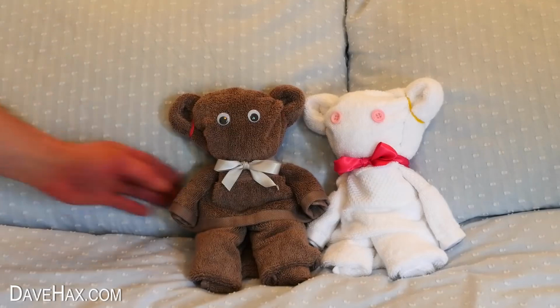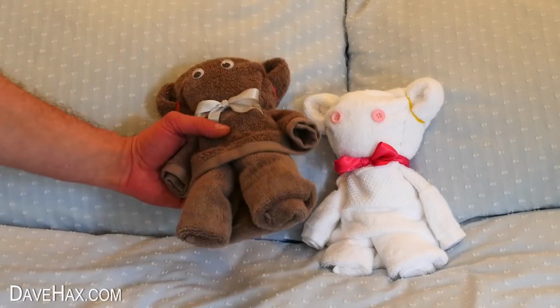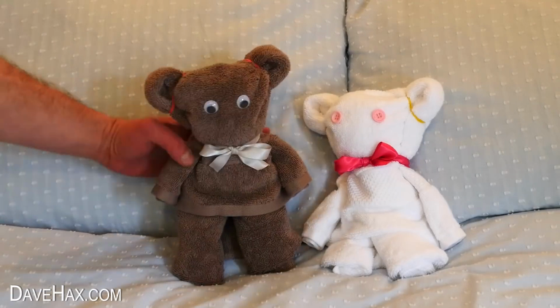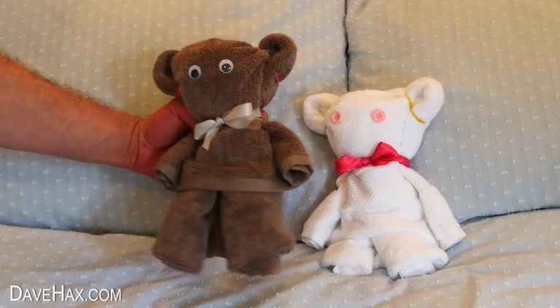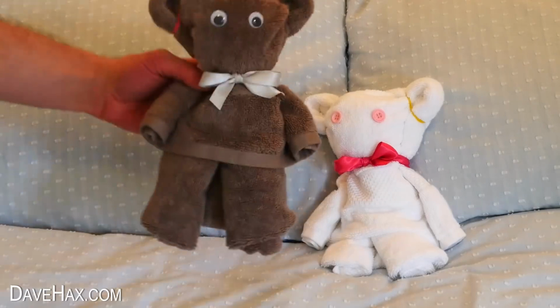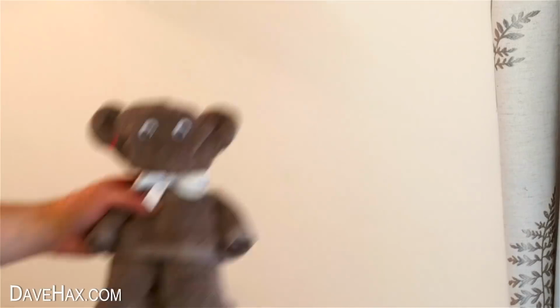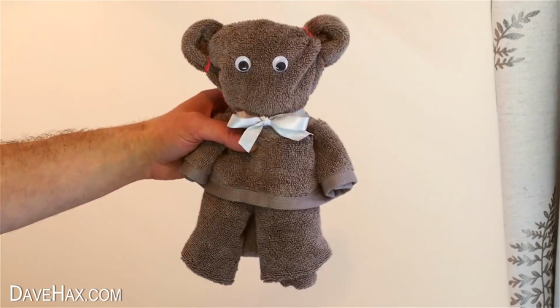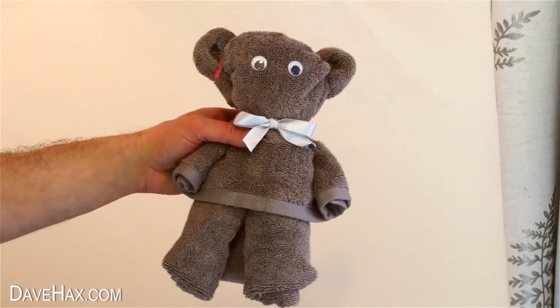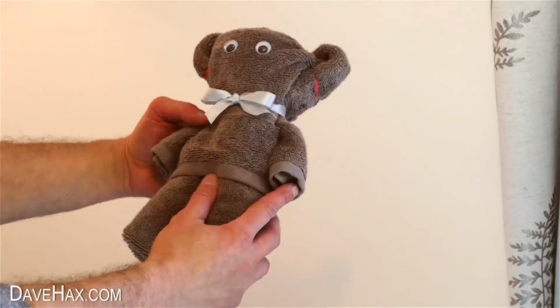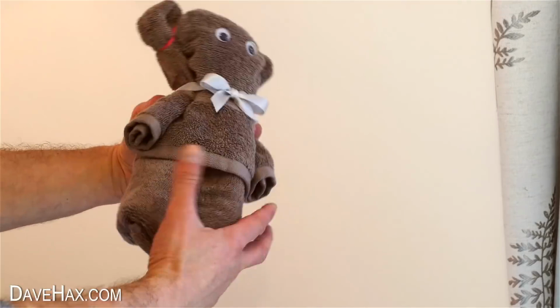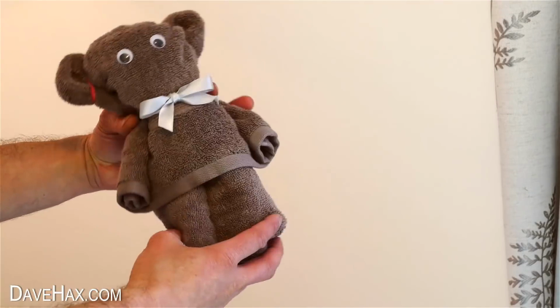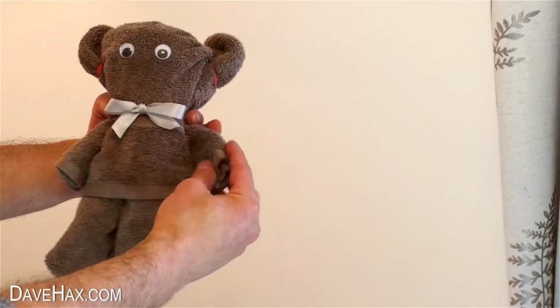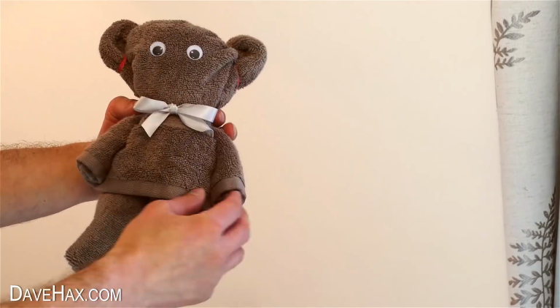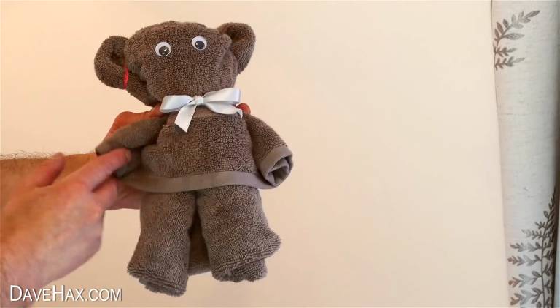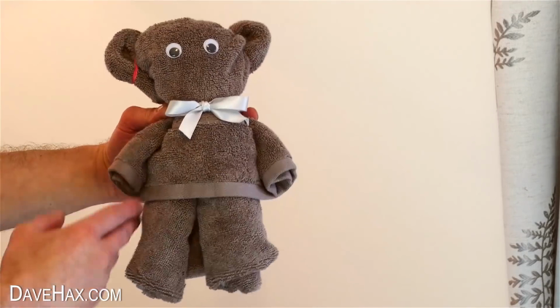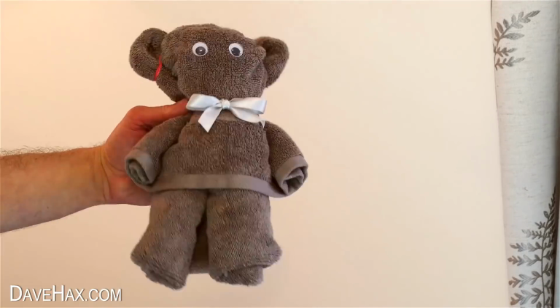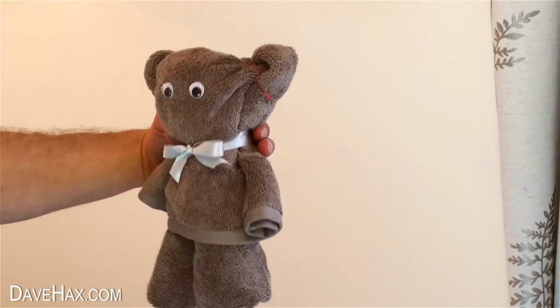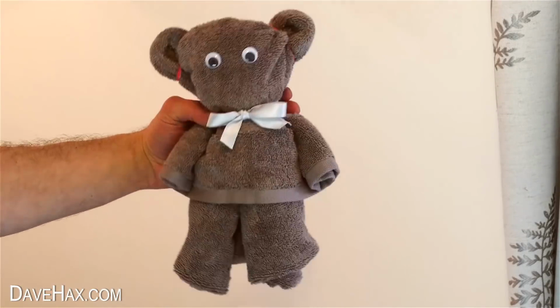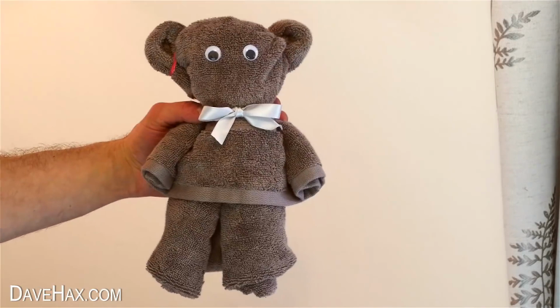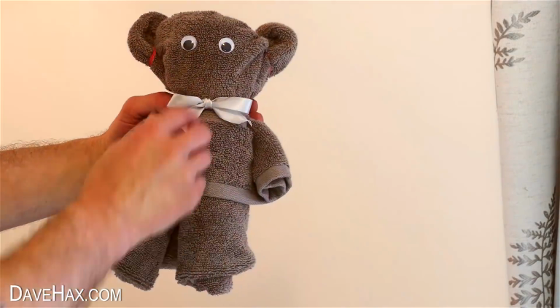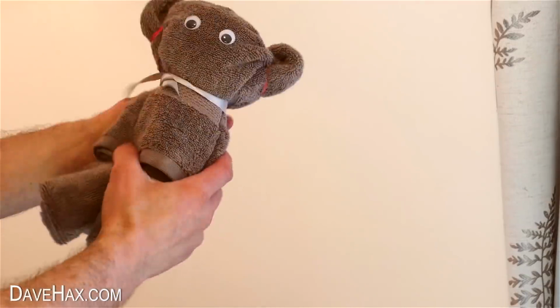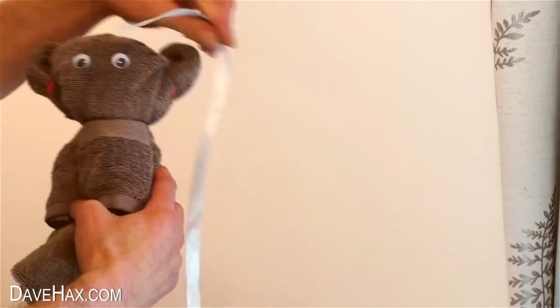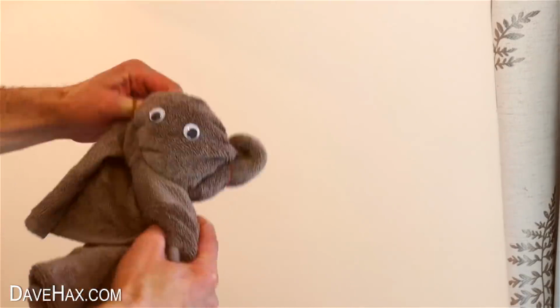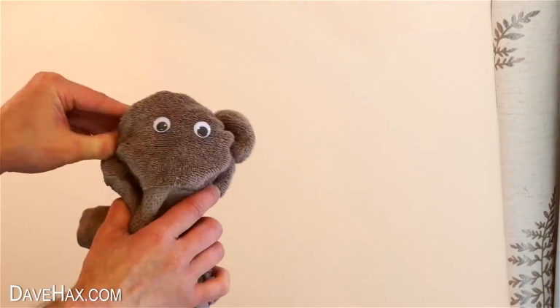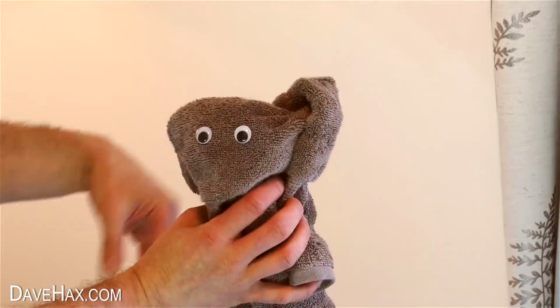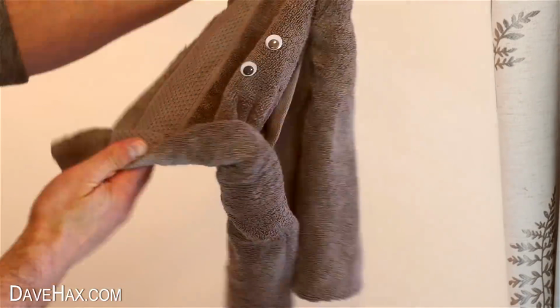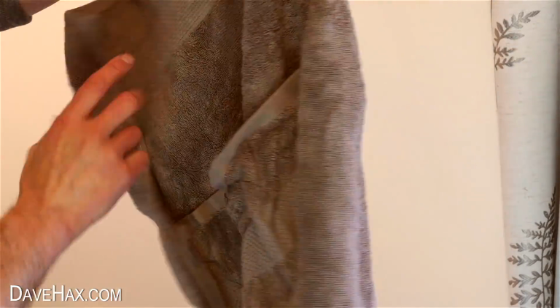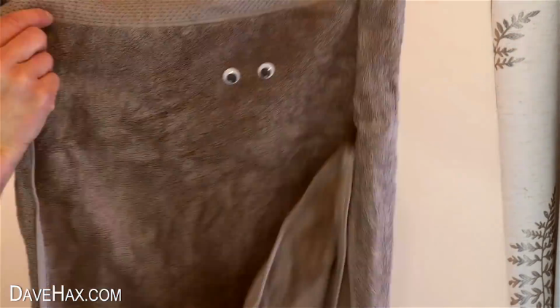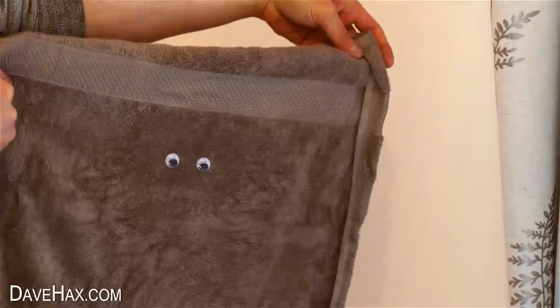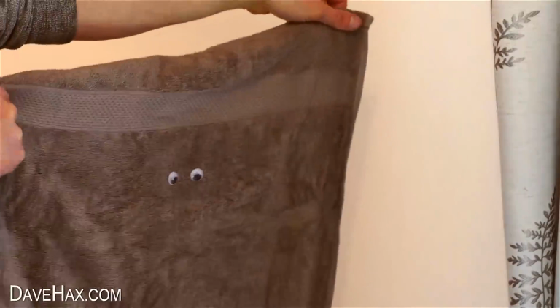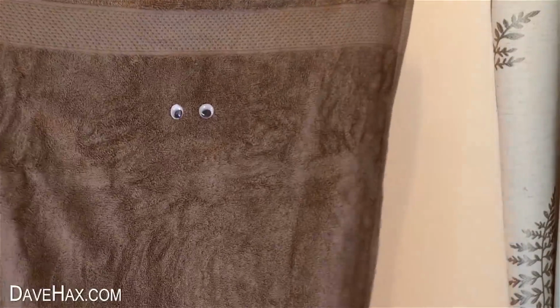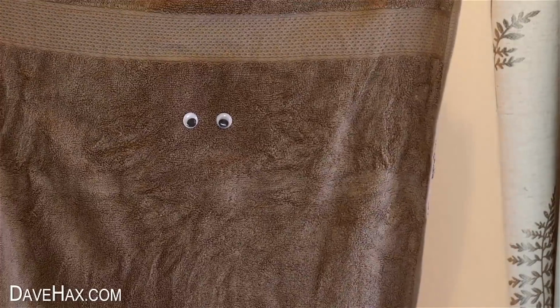Today I'm going to show you how to make one of these really sweet teddy bears. They're really simple to make, it doesn't take long at all, and they're actually made out of a hand towel. Pretty cool, huh?